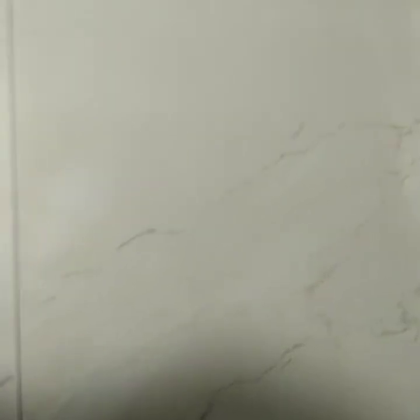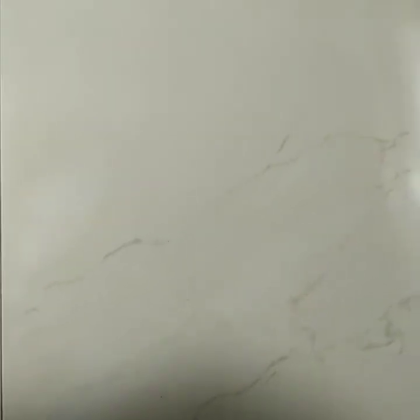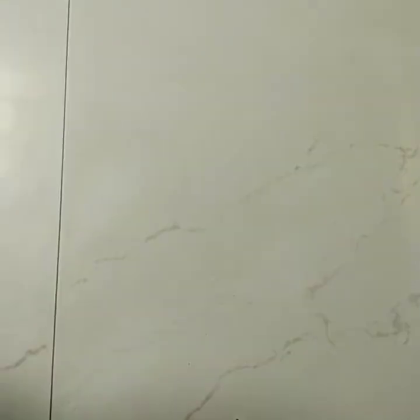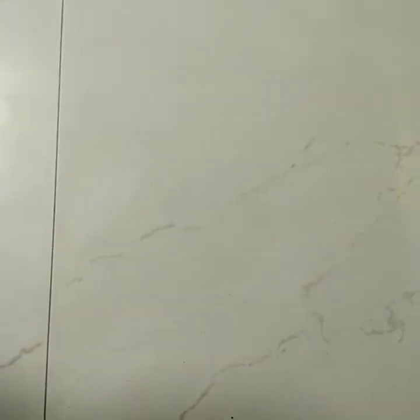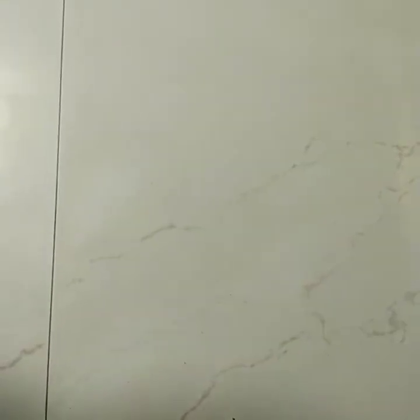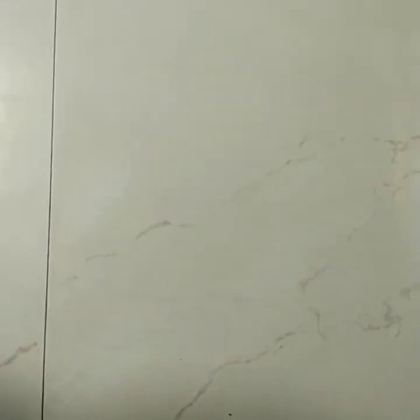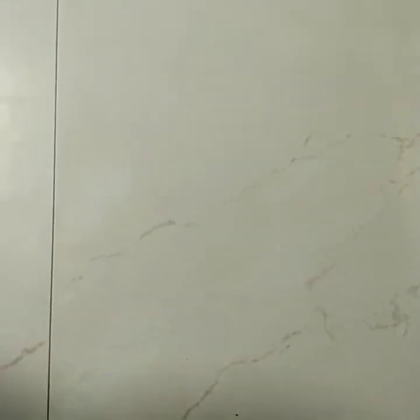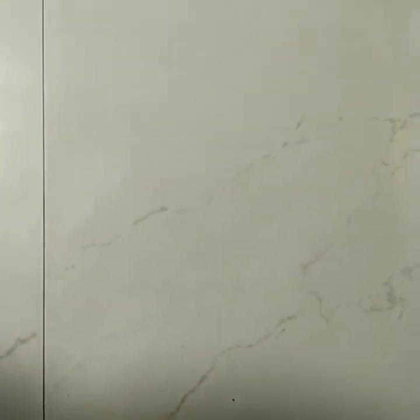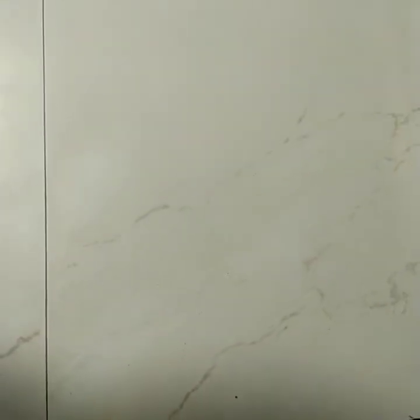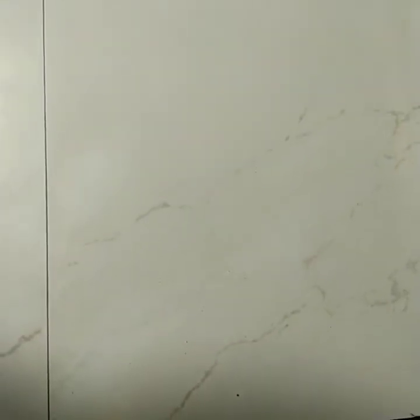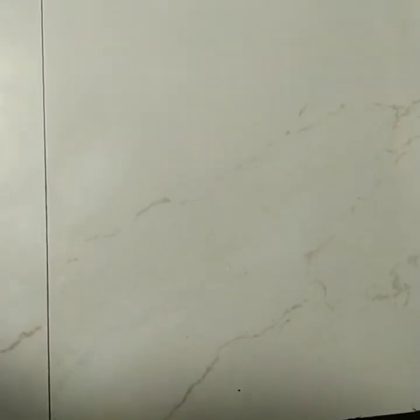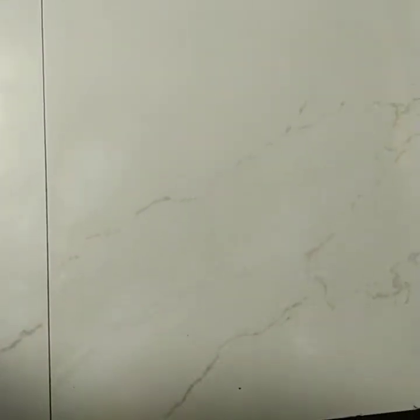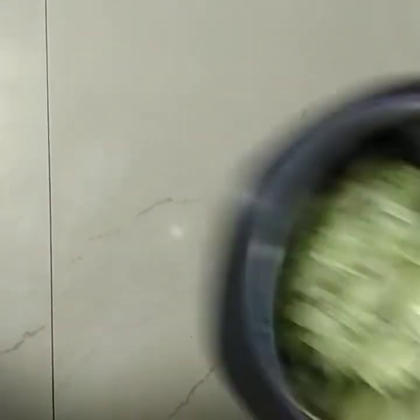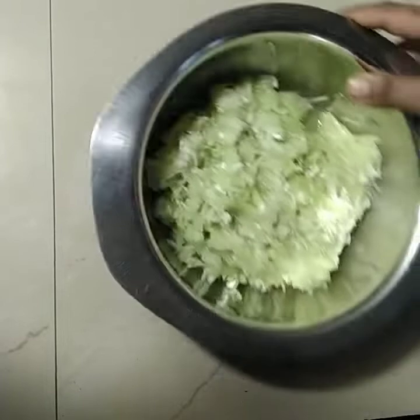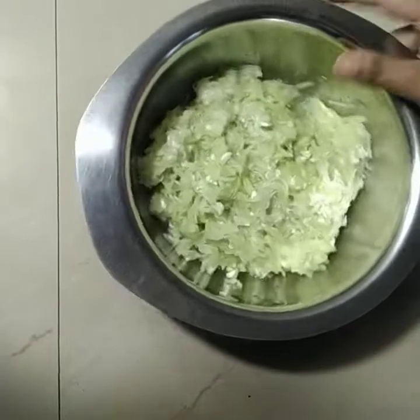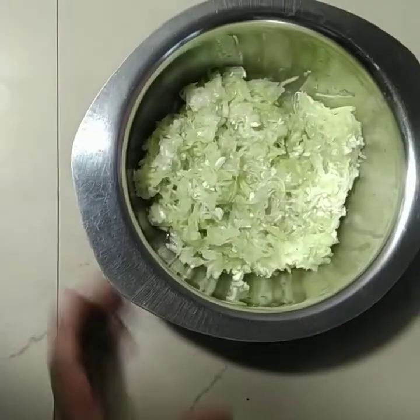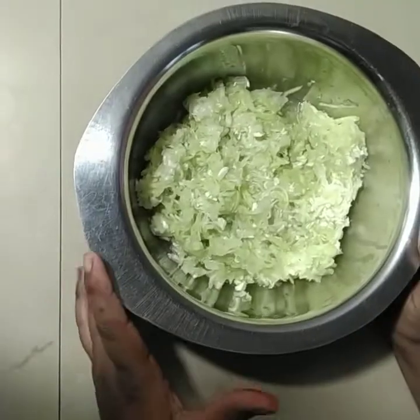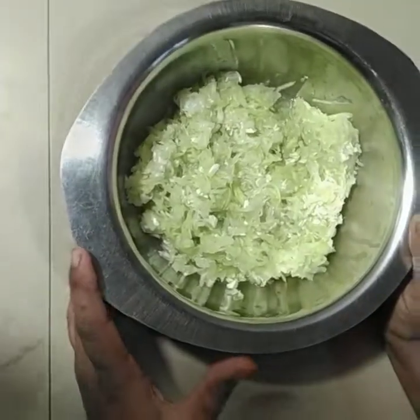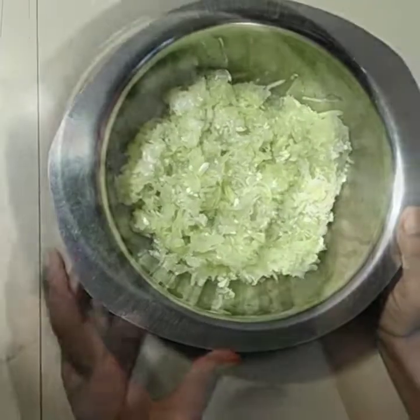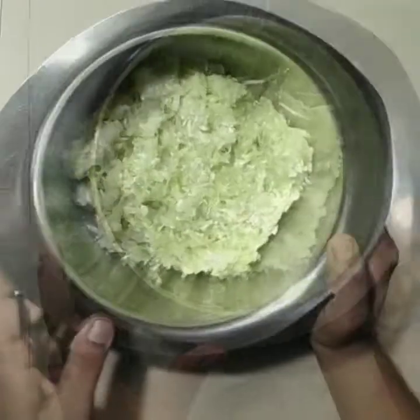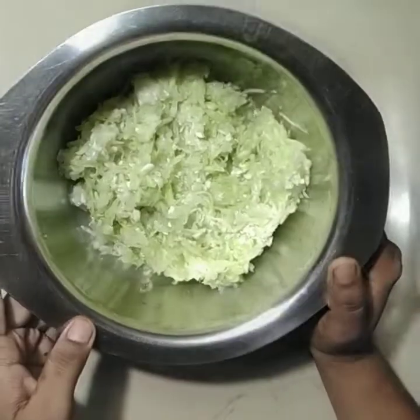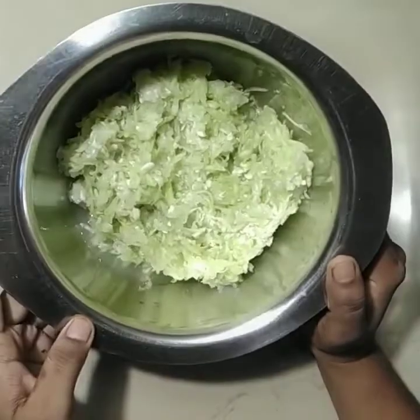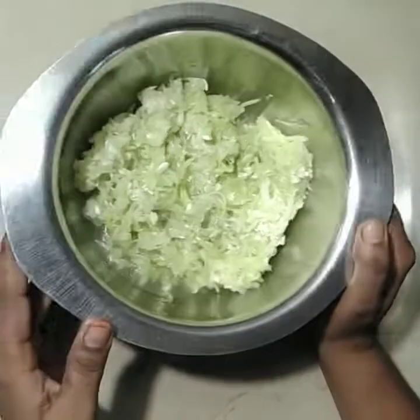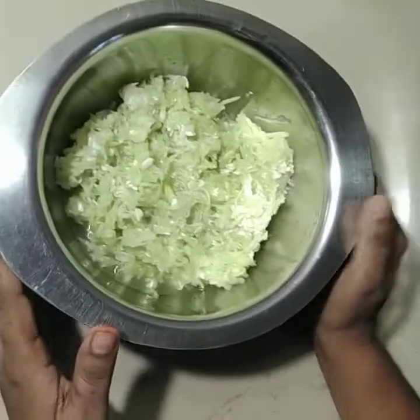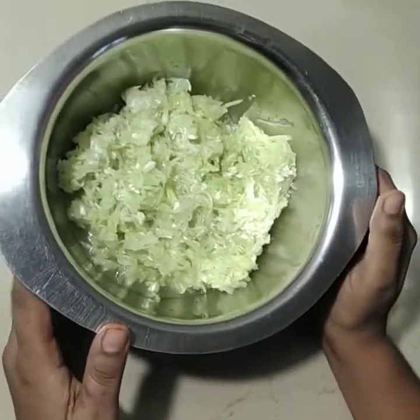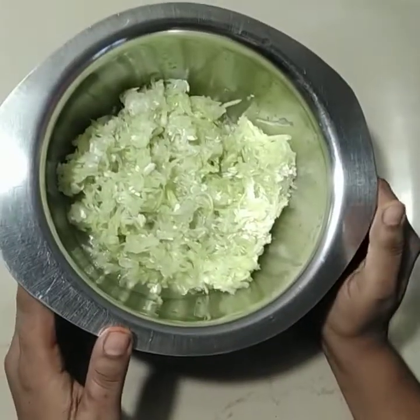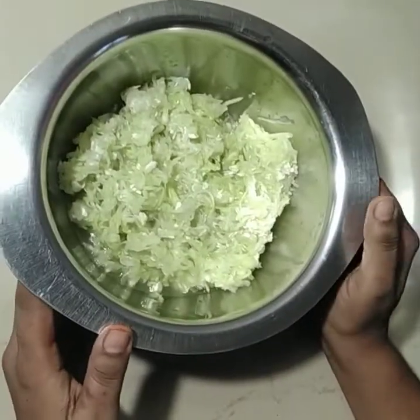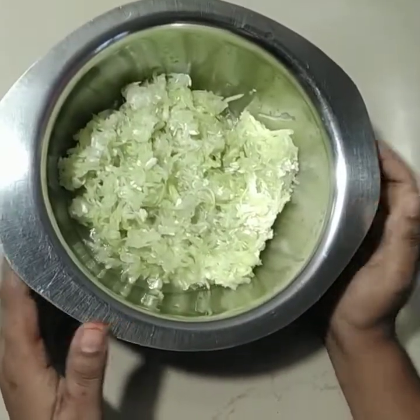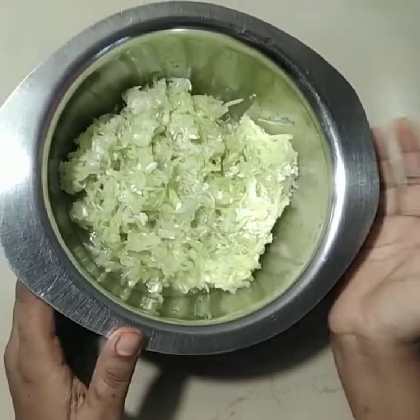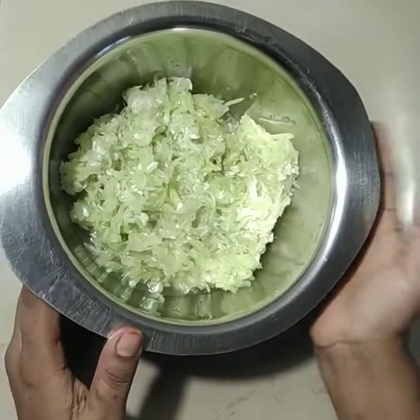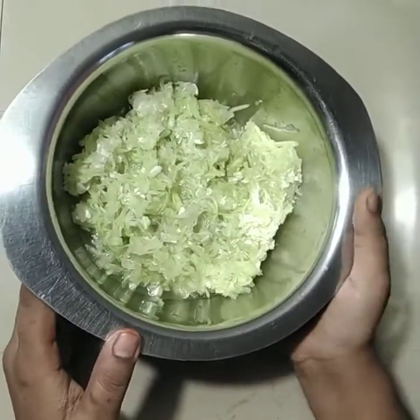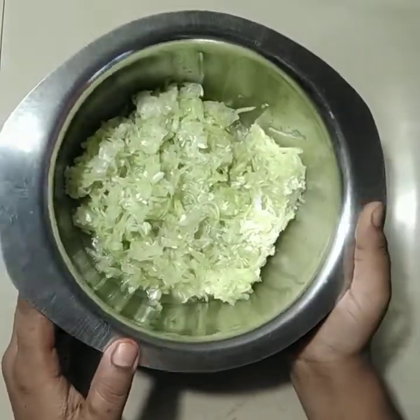Today we are going to make Lauki ka Halwa. We are going to cut and cut and cut.